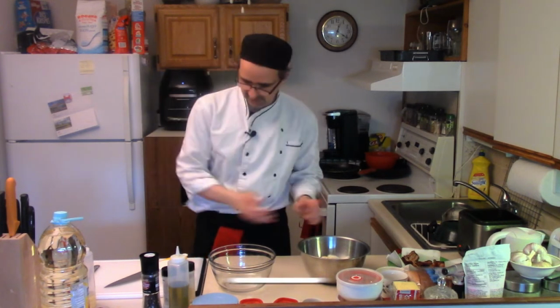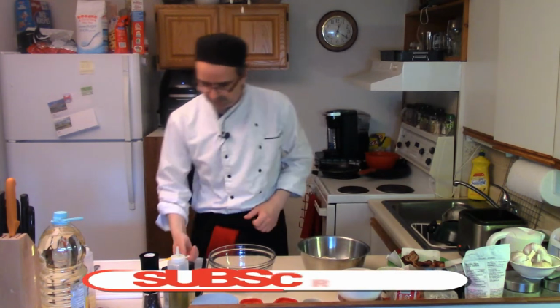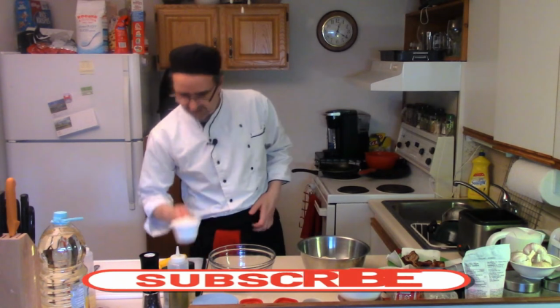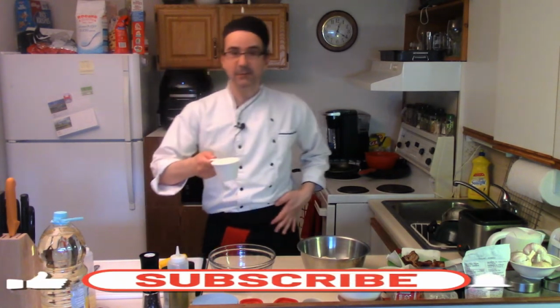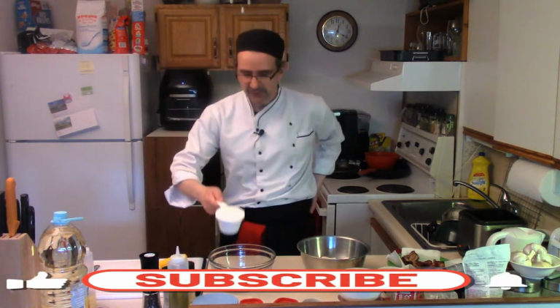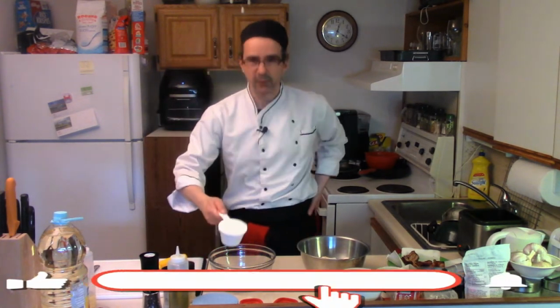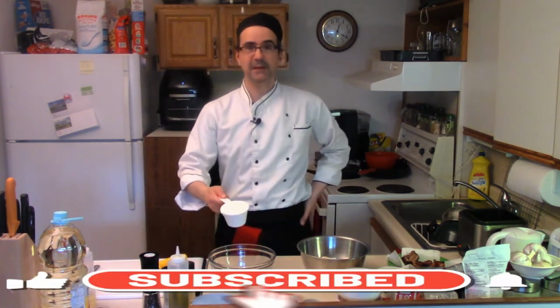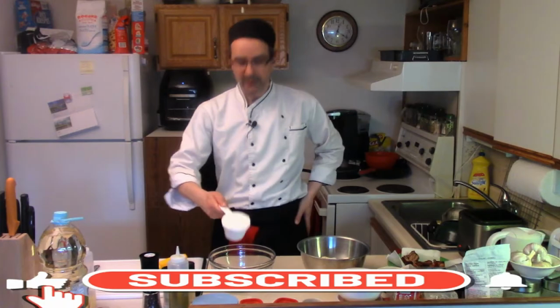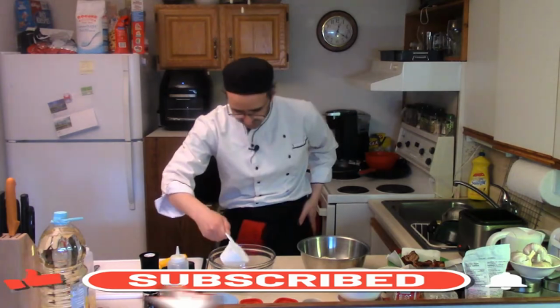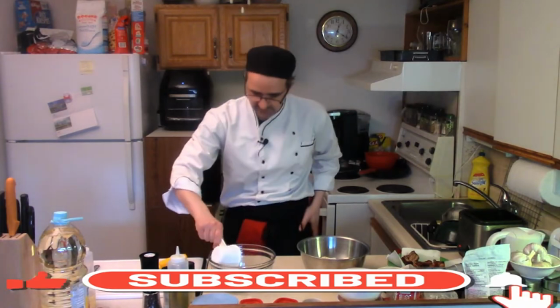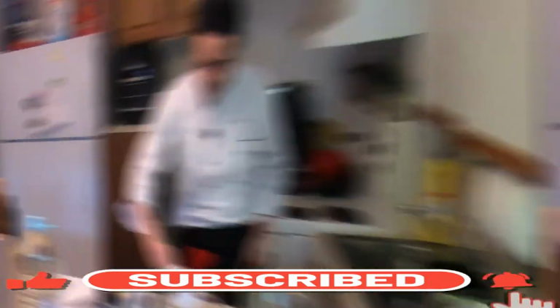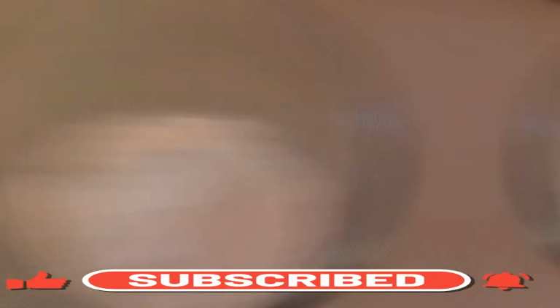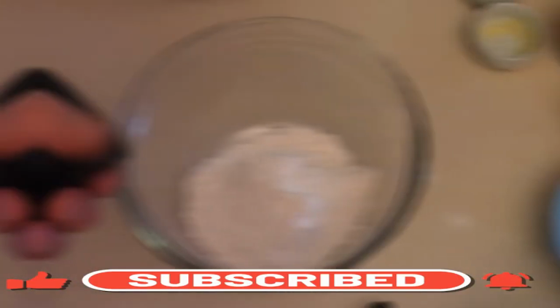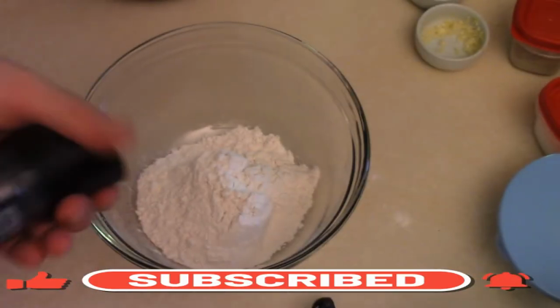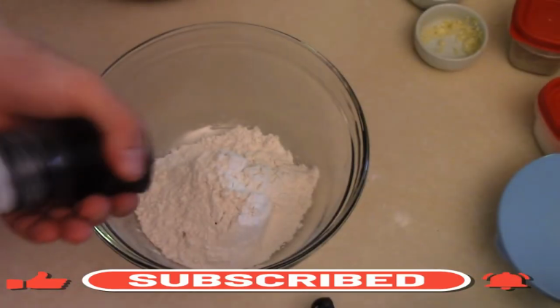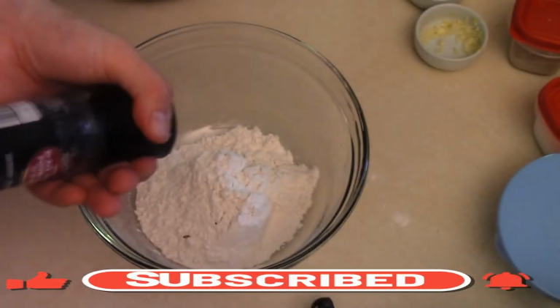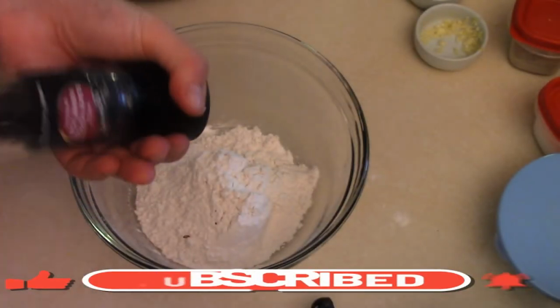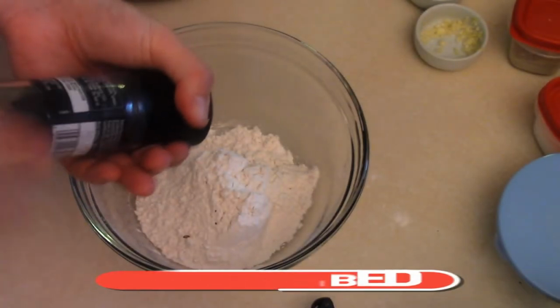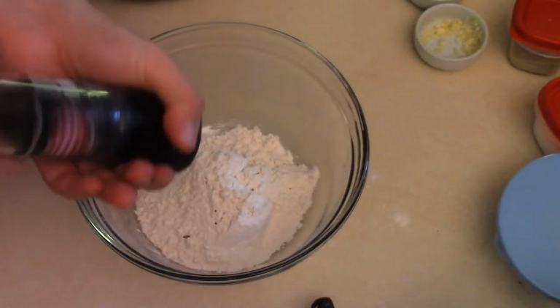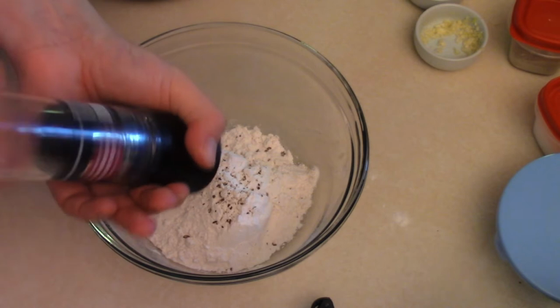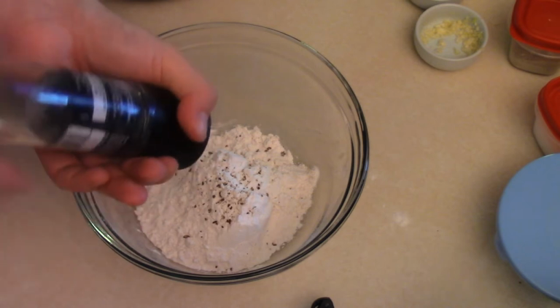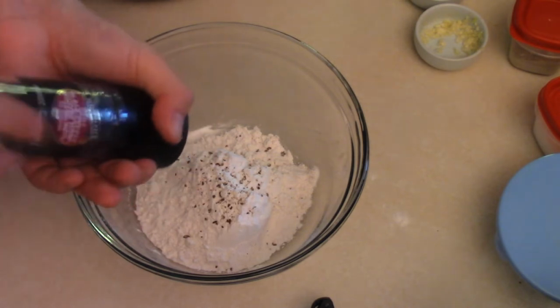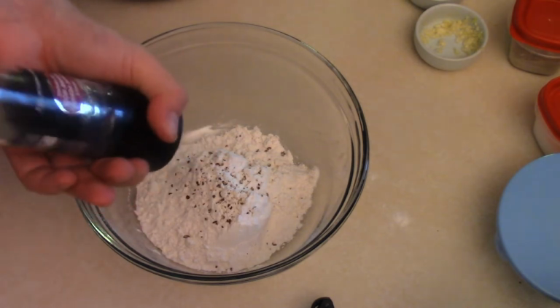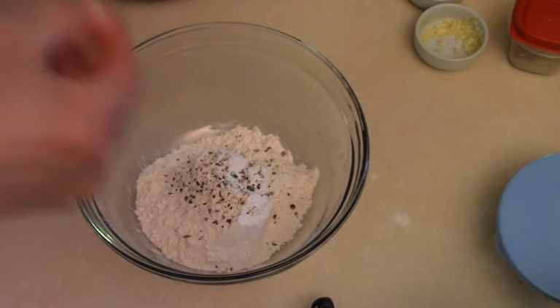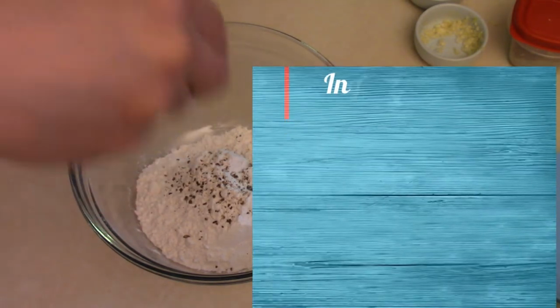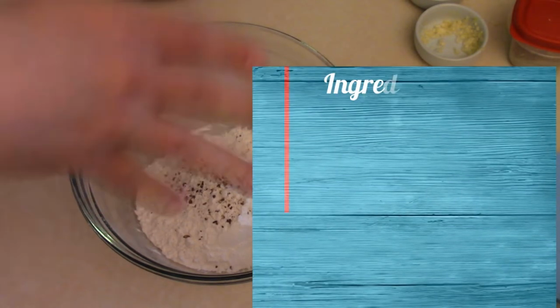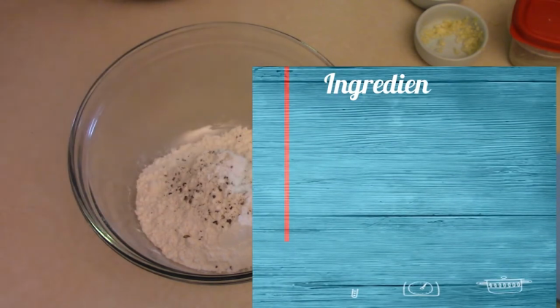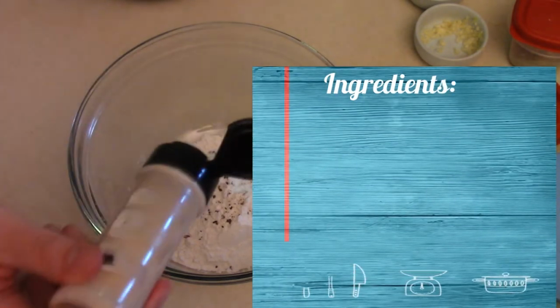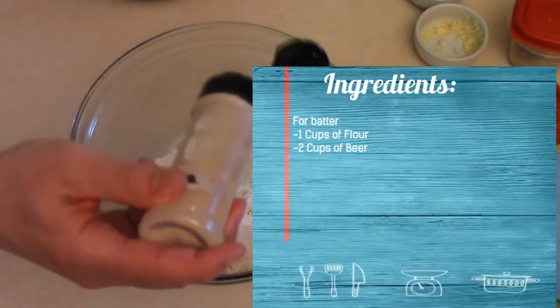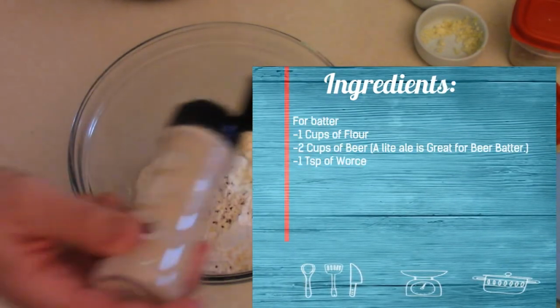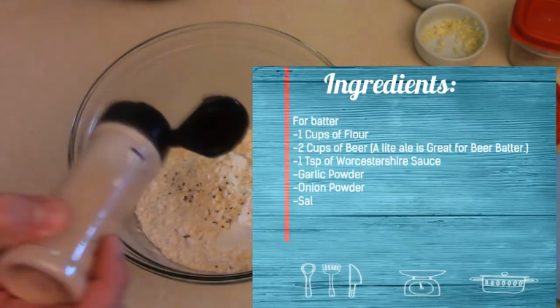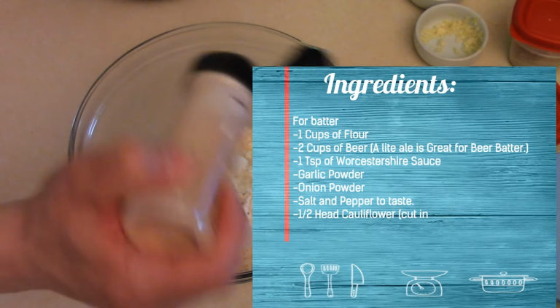We're gonna put a cup of flour into a bowl to make the beer batter. A cup of flour, fresh cracked pepper, a bit of that in there, salt, garlic powder, onion powder.